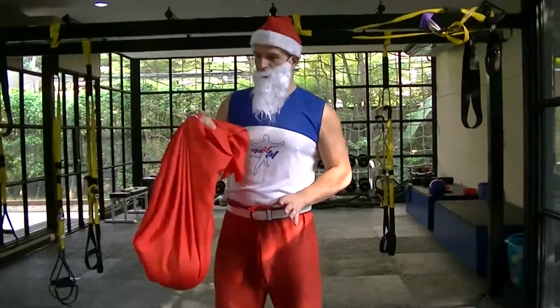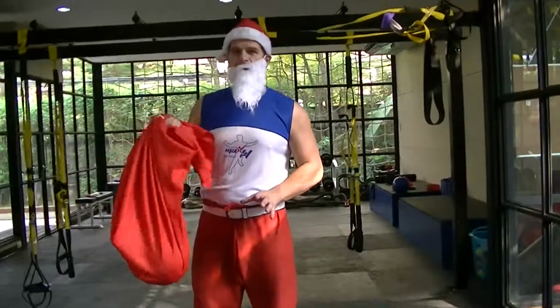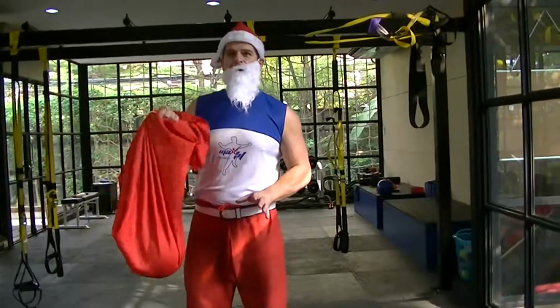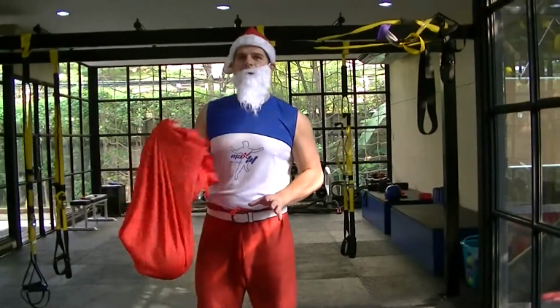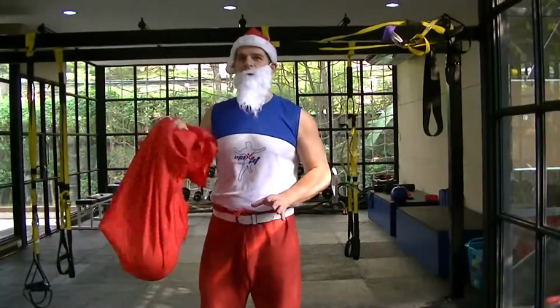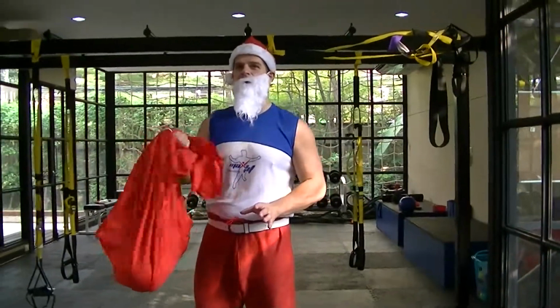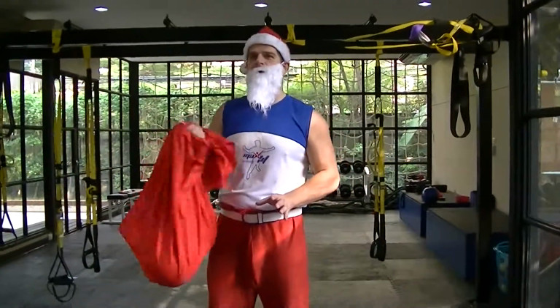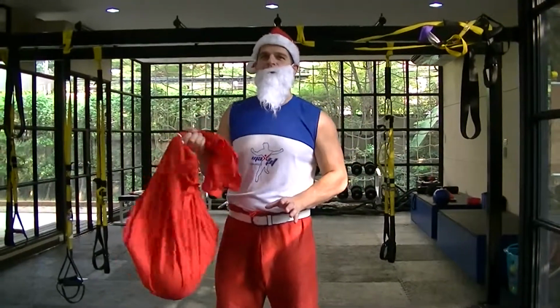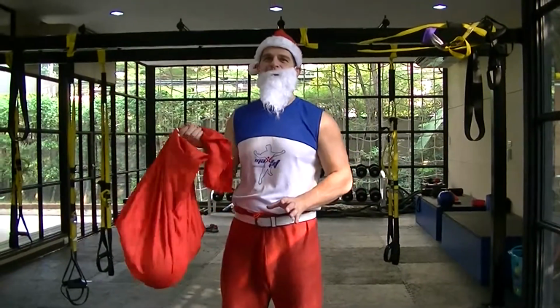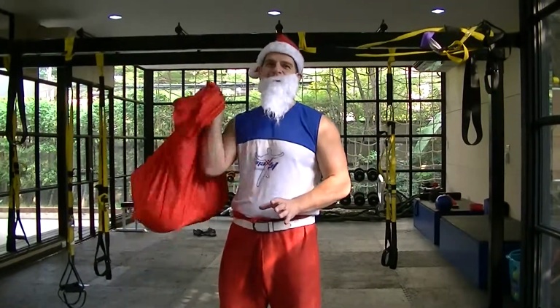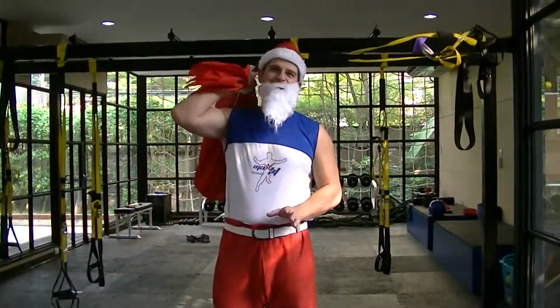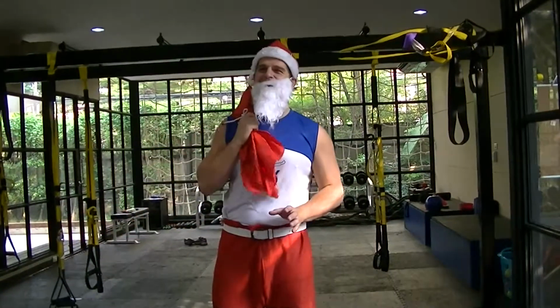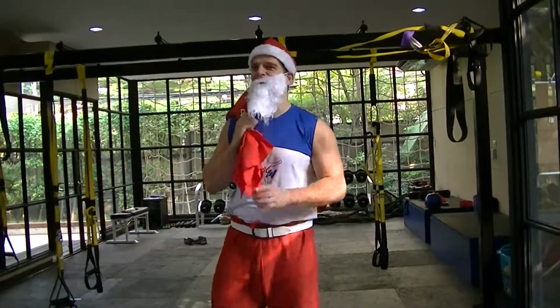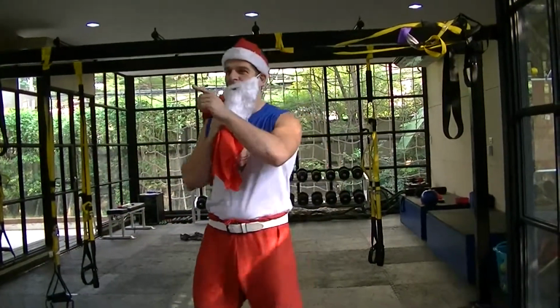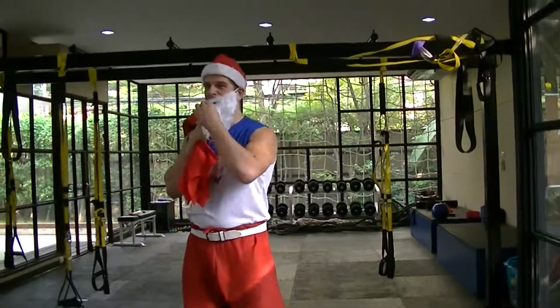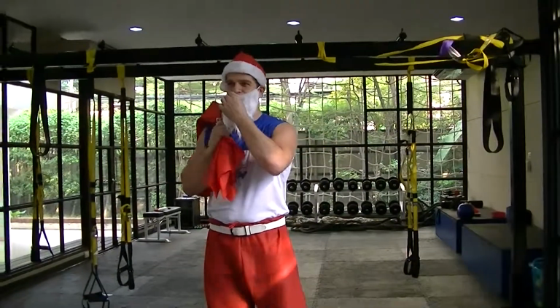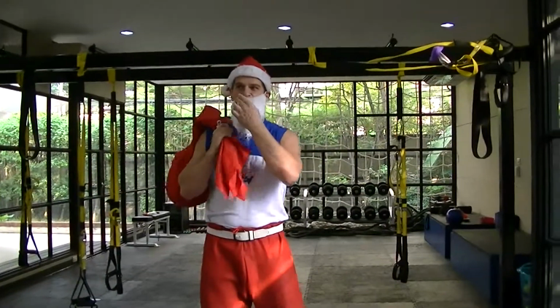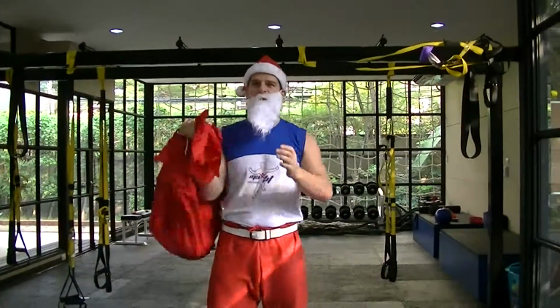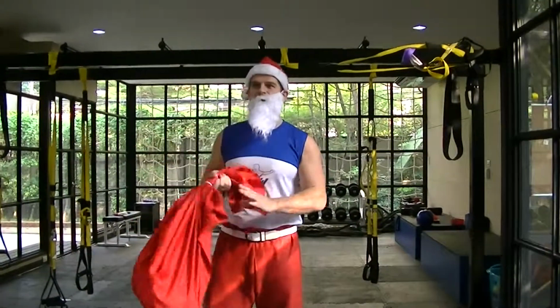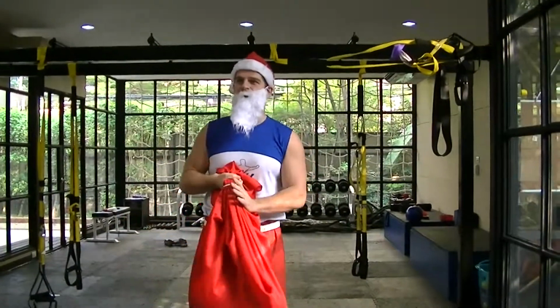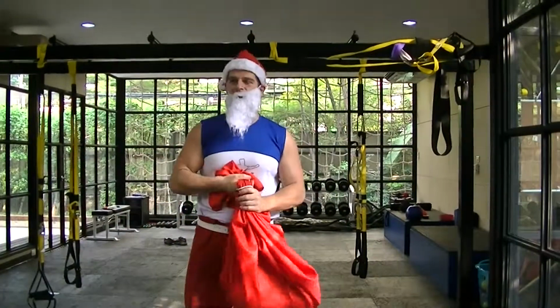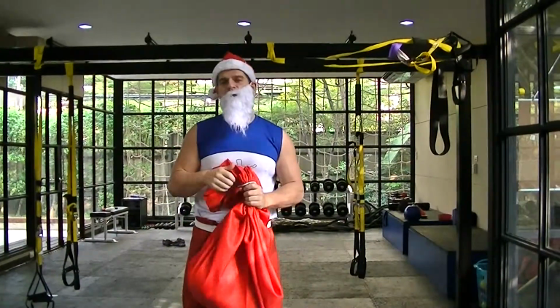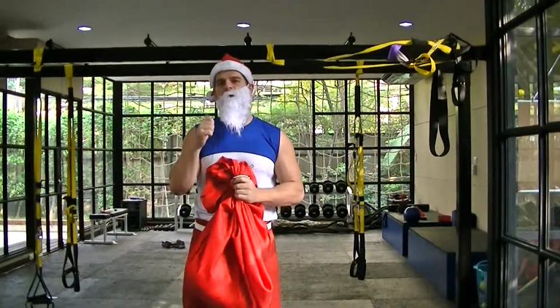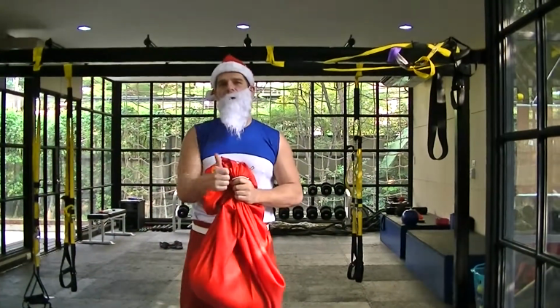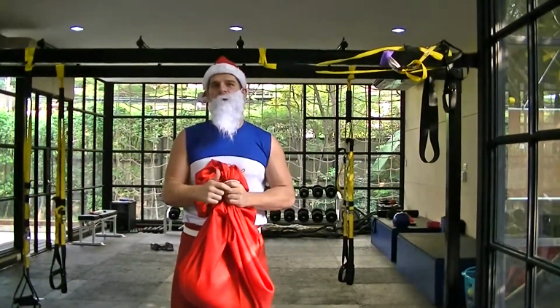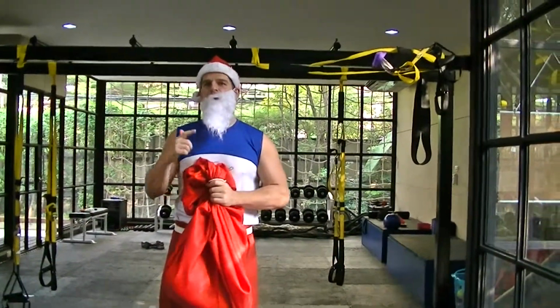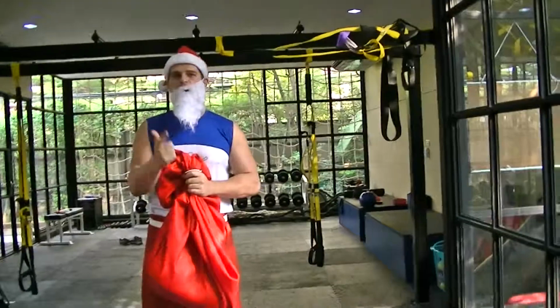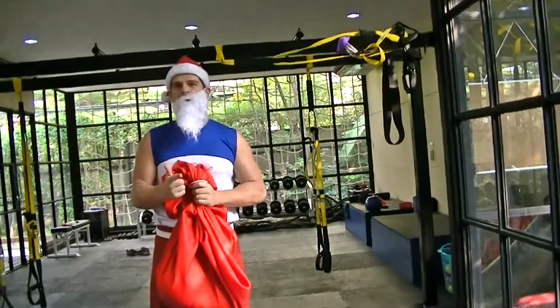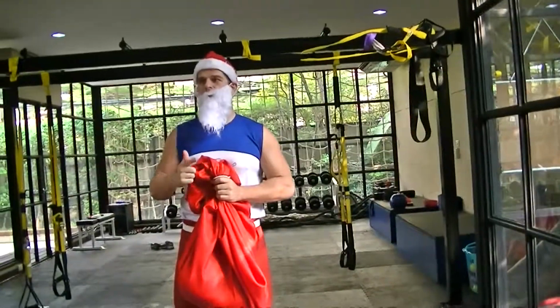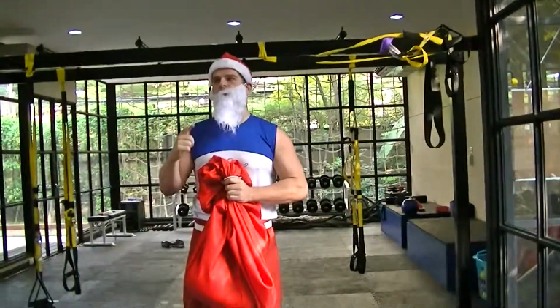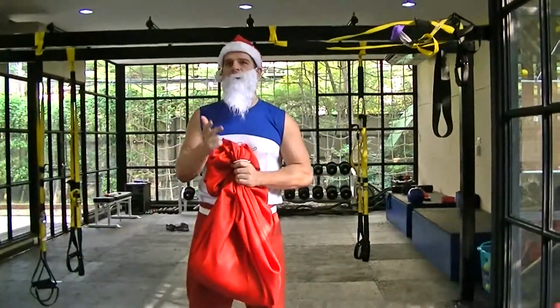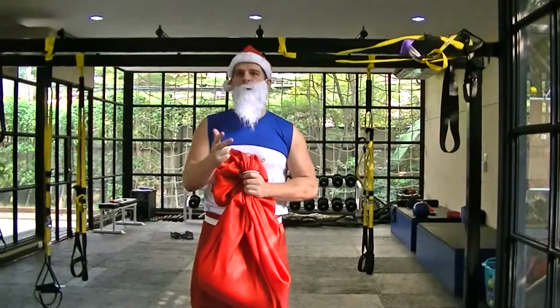I have a cat in the back here. Okay, let's do this. The Santa sumo deadlifts — that's the first exercise. We're going to do 8 reps, 8 rounds, and 8 exercises.